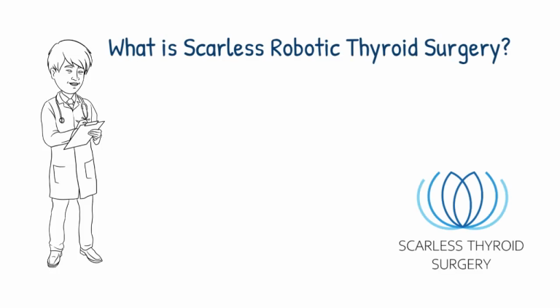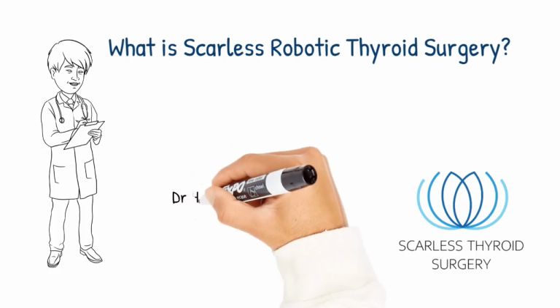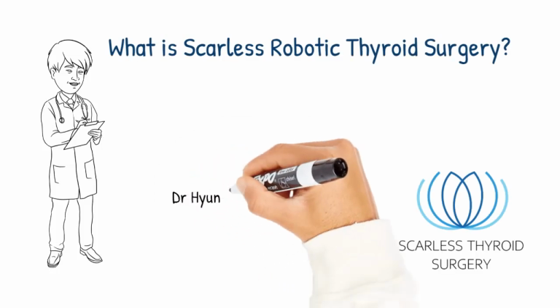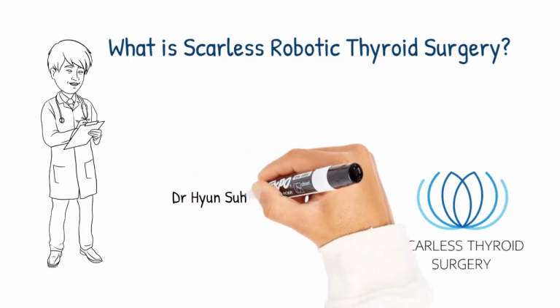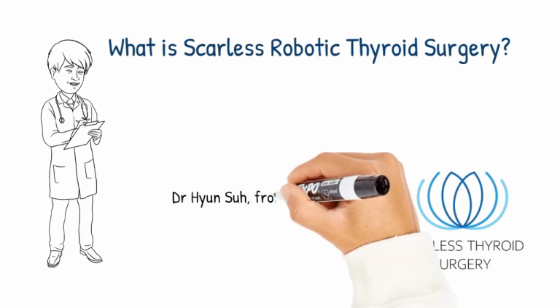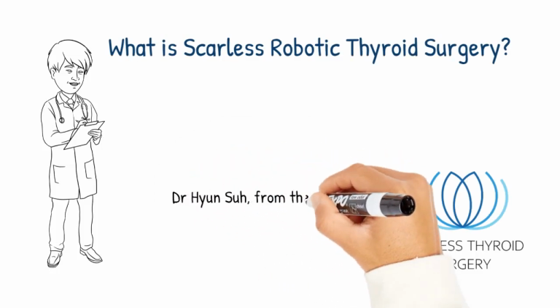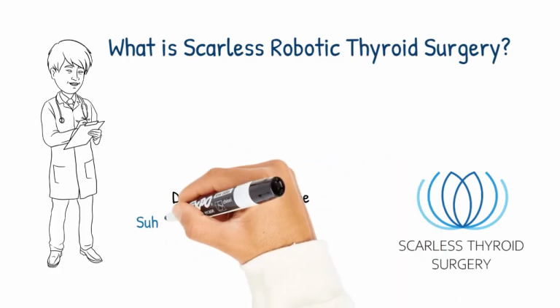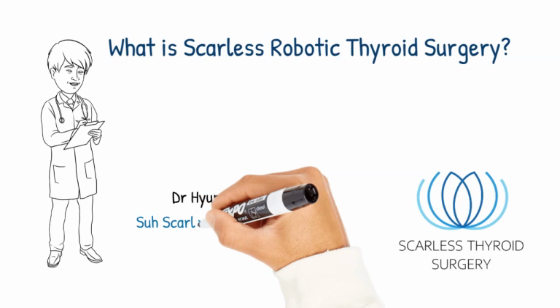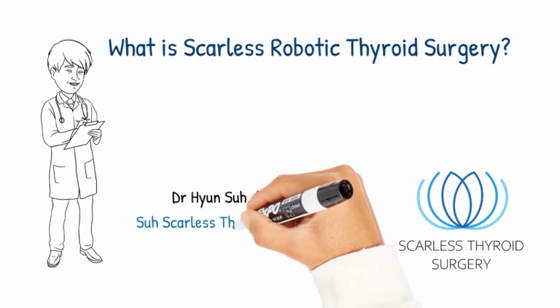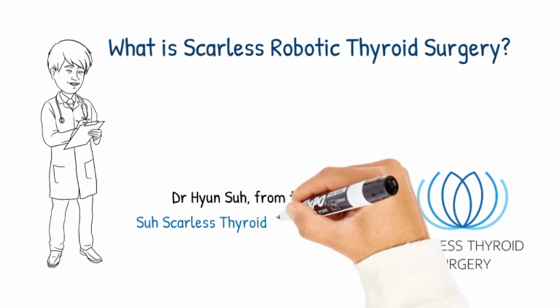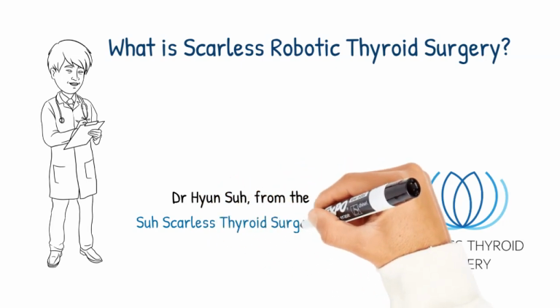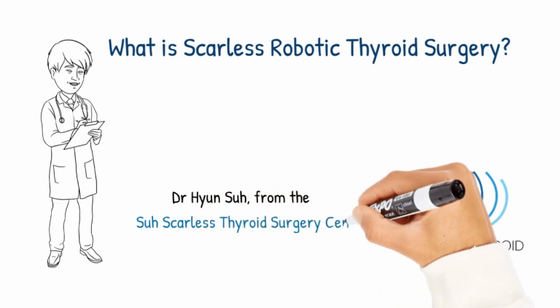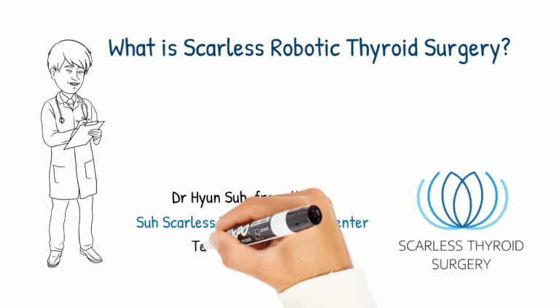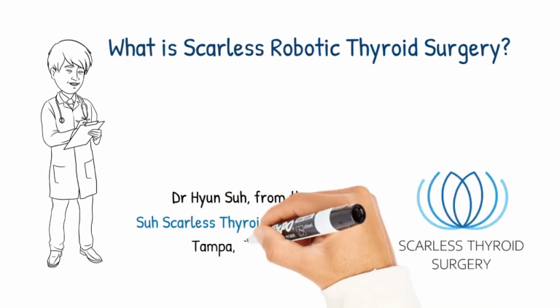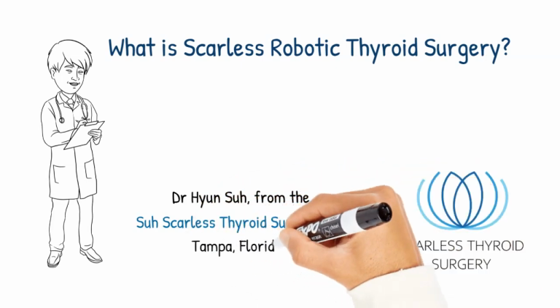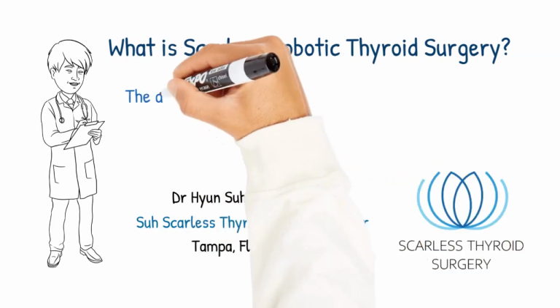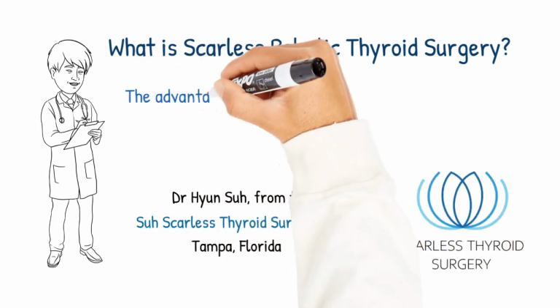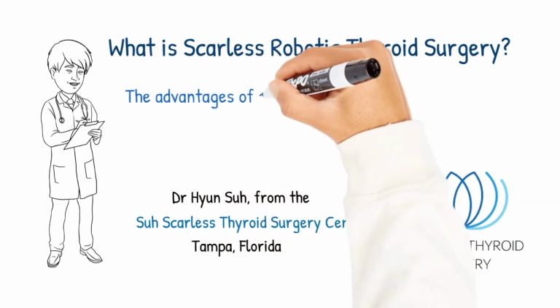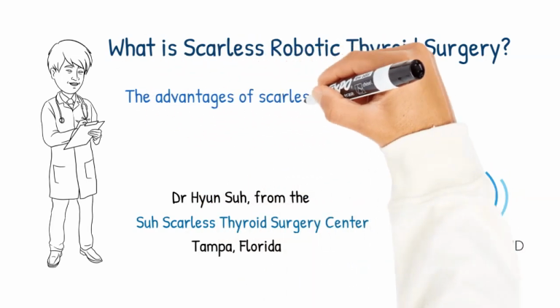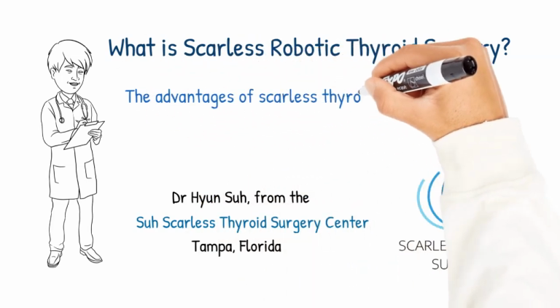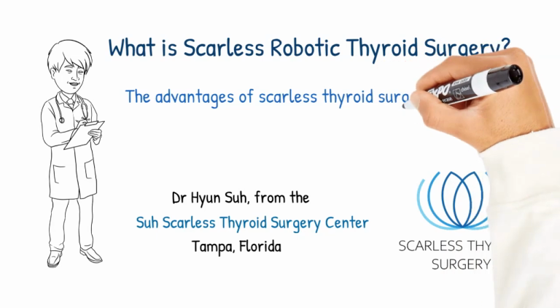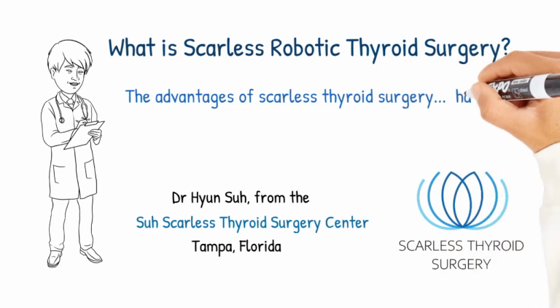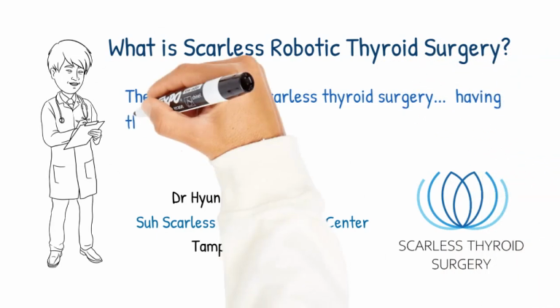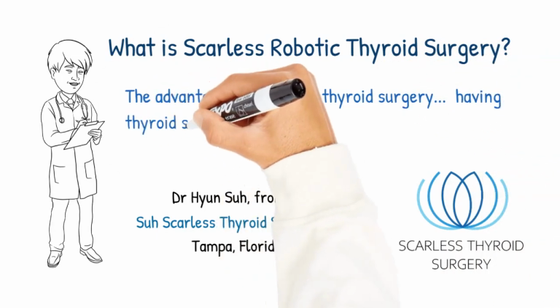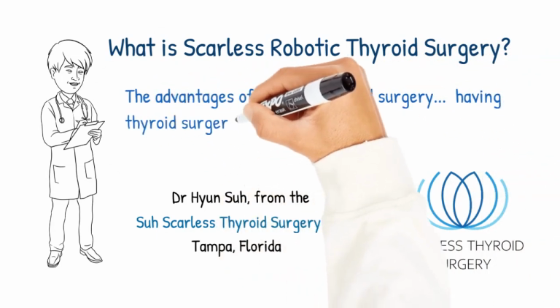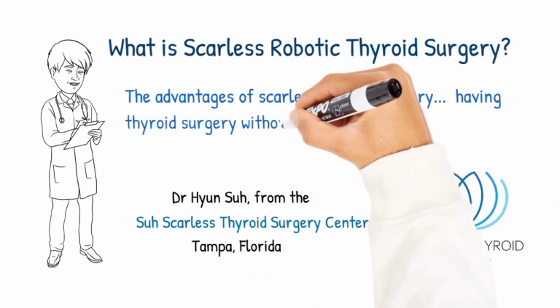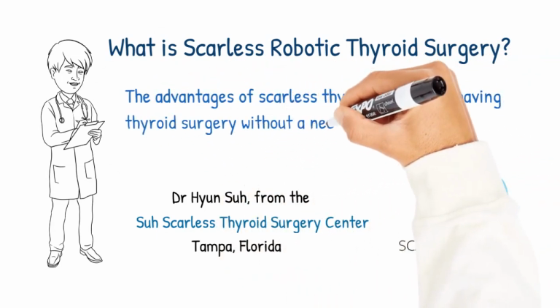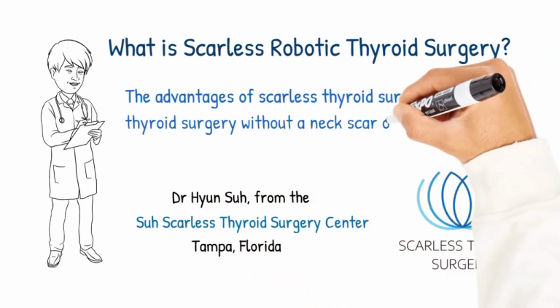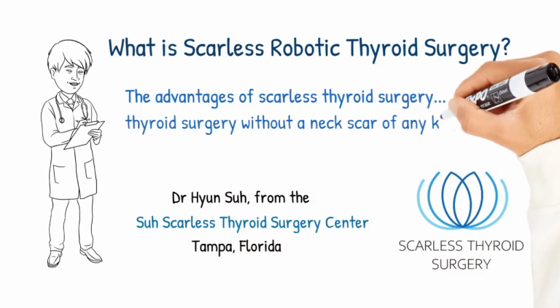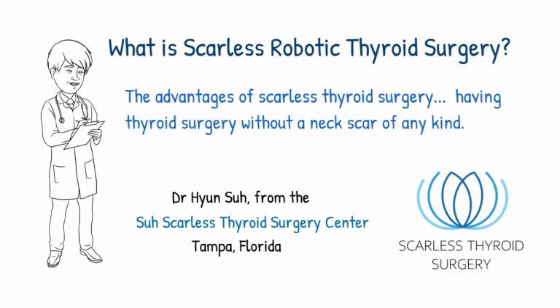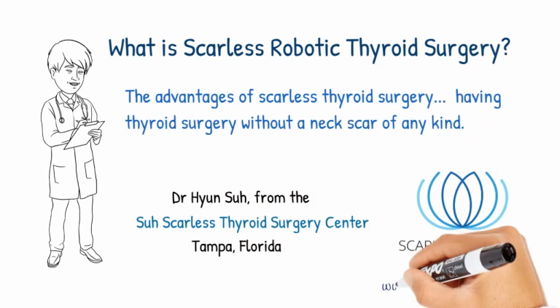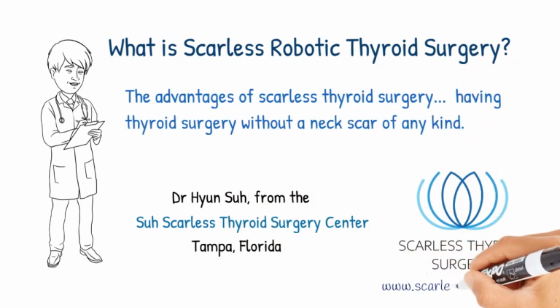Hi, I'm Dr. Ian Su from the Su Scarless Thyroid Surgery Center, Tampa, Florida. Today I'd like to talk about the advantages of scarless thyroid surgery — having thyroid surgery without a neck scar of any kind.